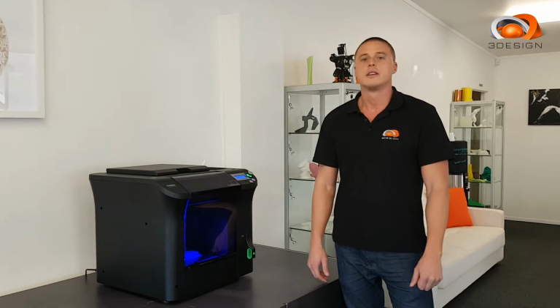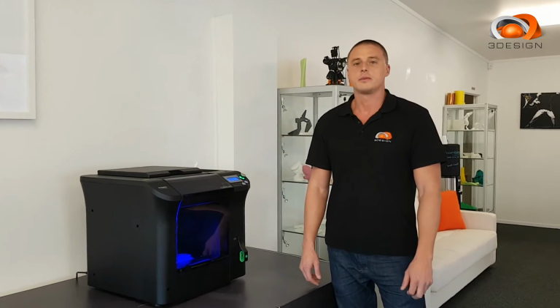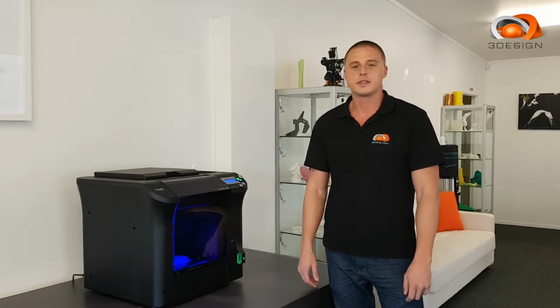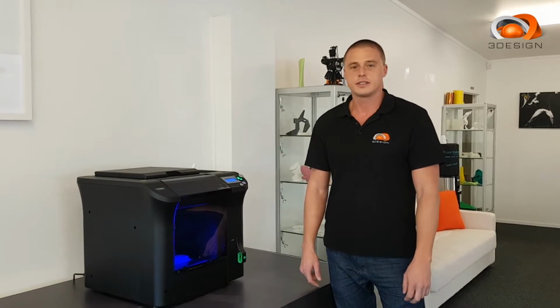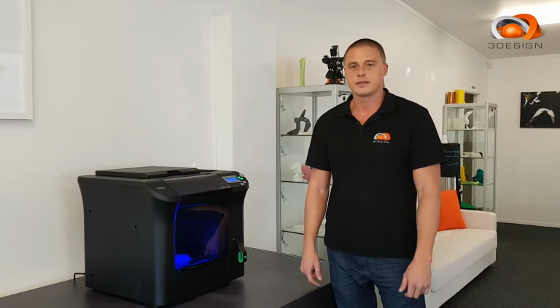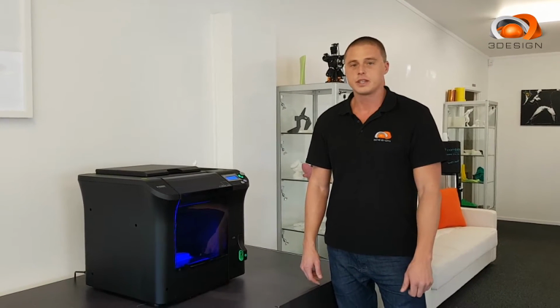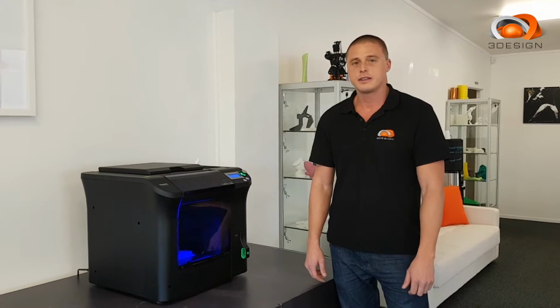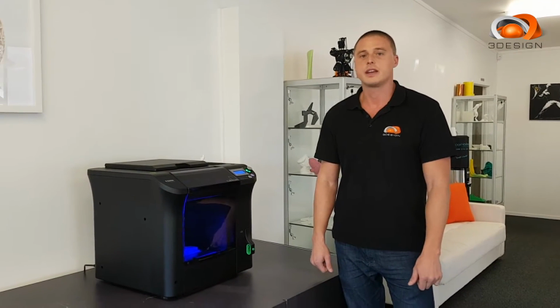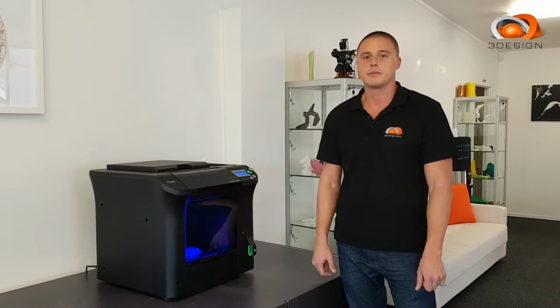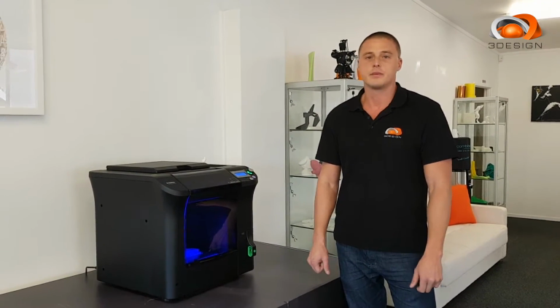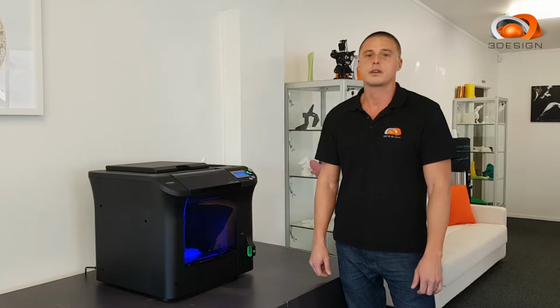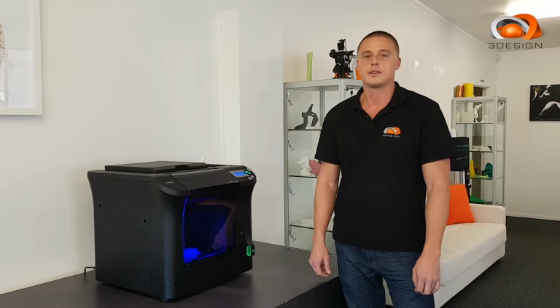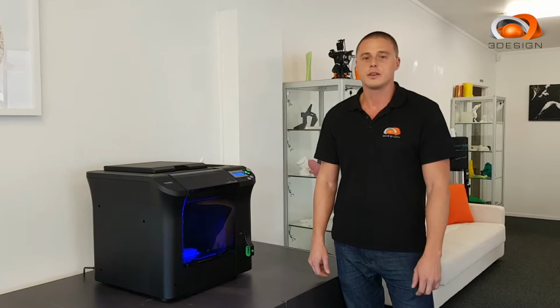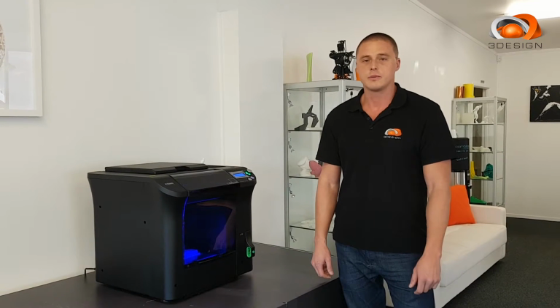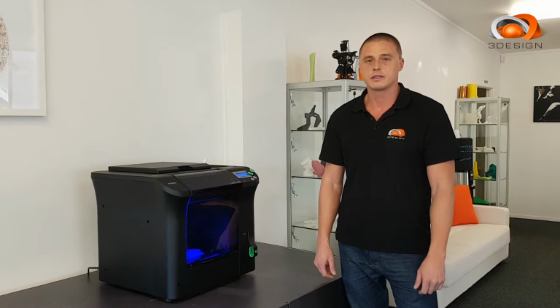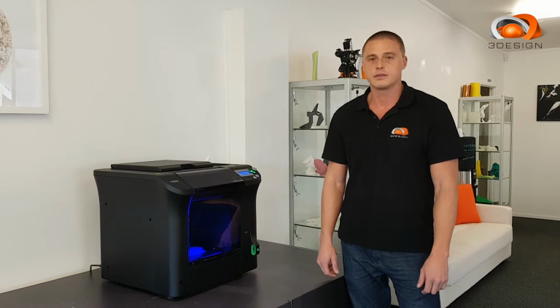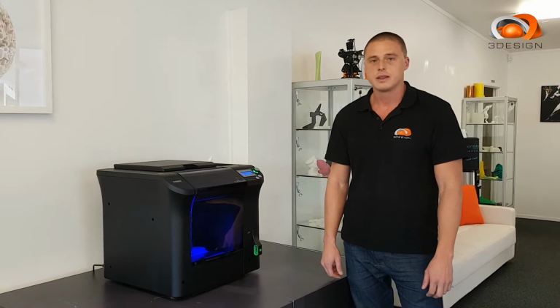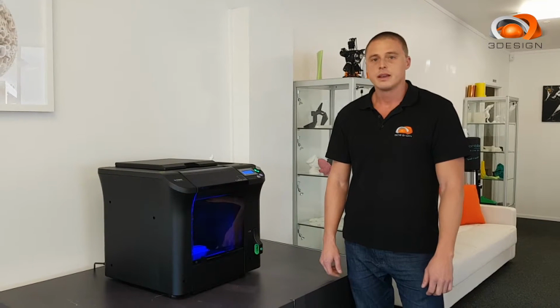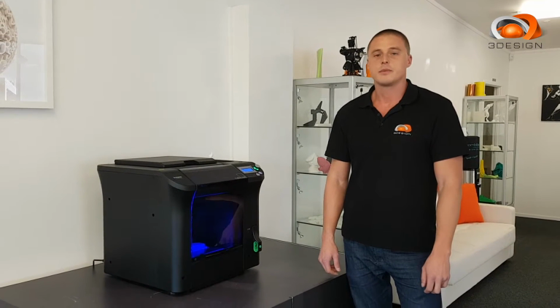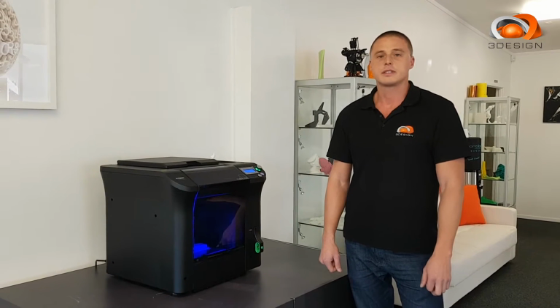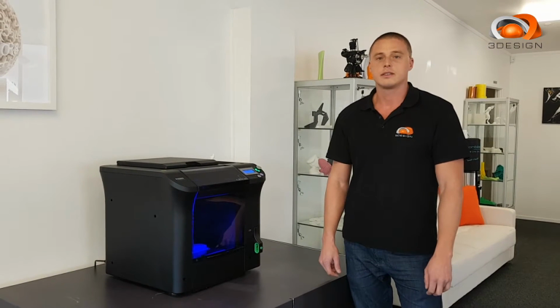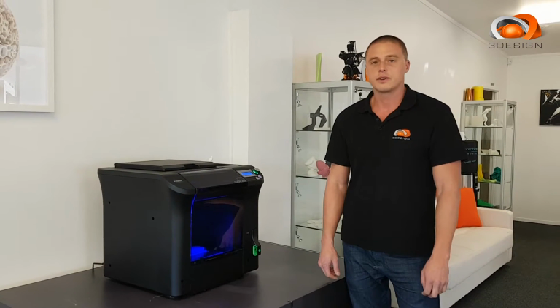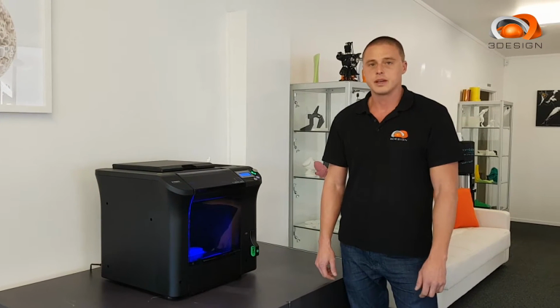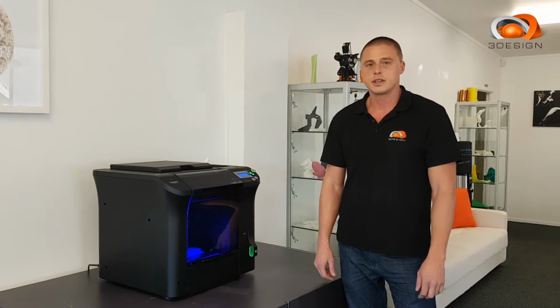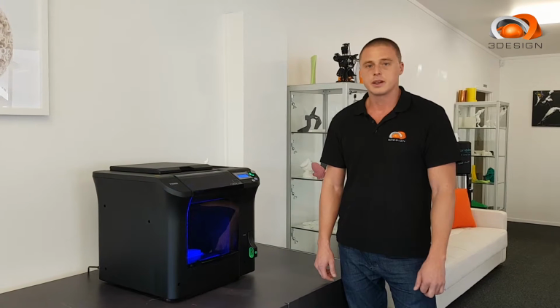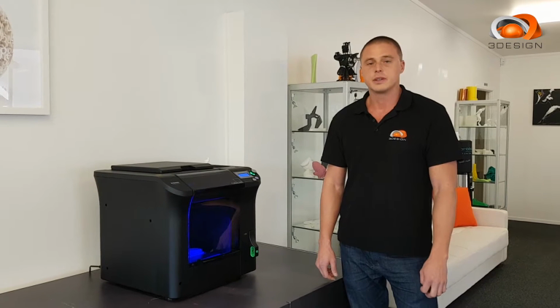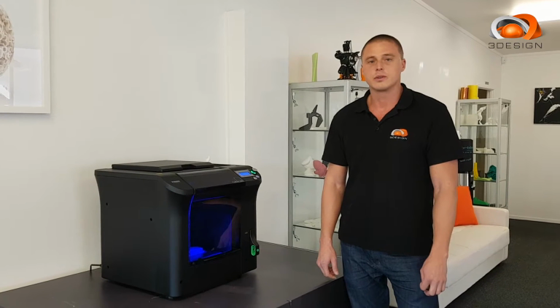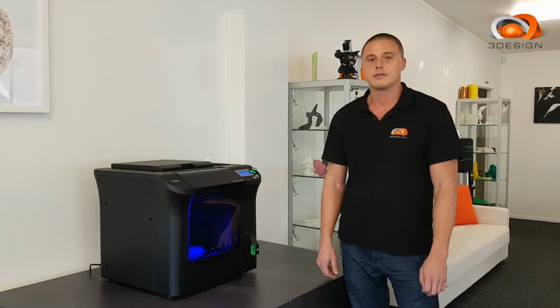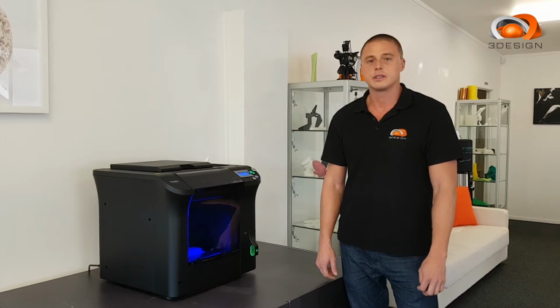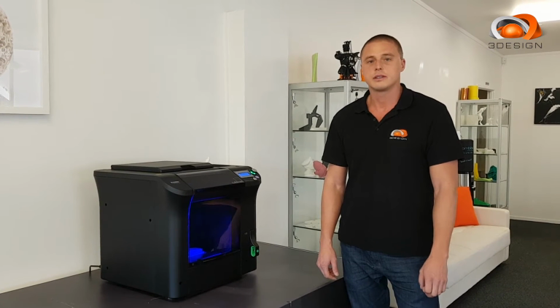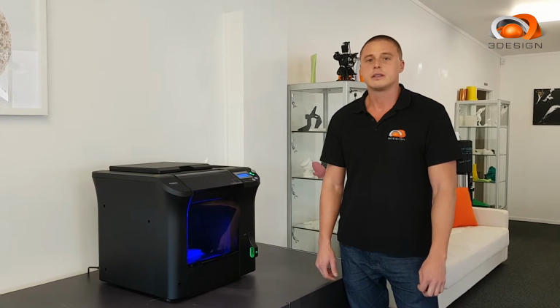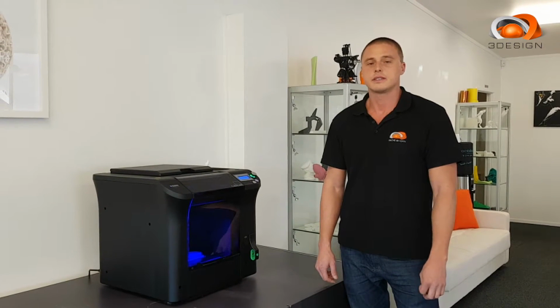Hi, welcome to 3Design. I'm Chad. Today we're going to be doing a product review on the Cubicon Single. The Cubicon Single is a Korean-made machine by a company called High Vision Systems.